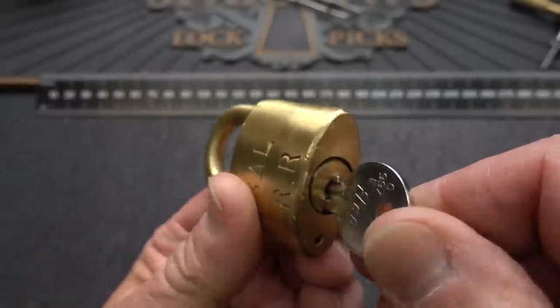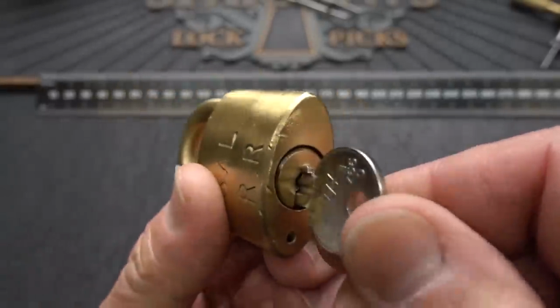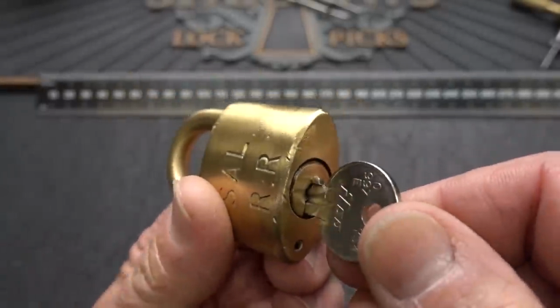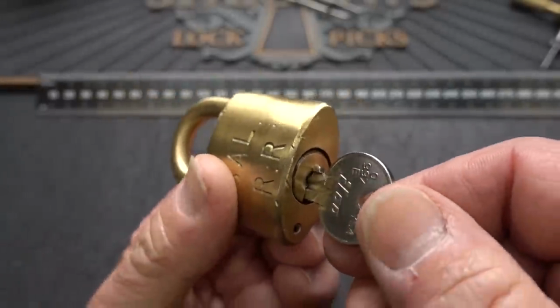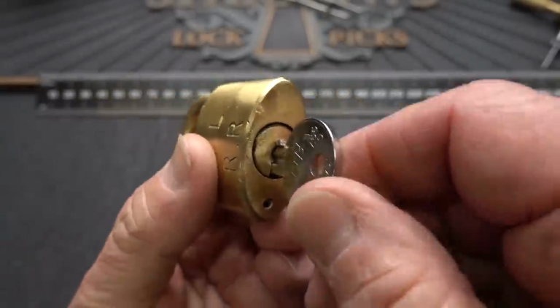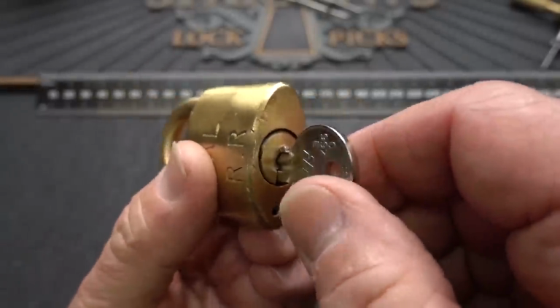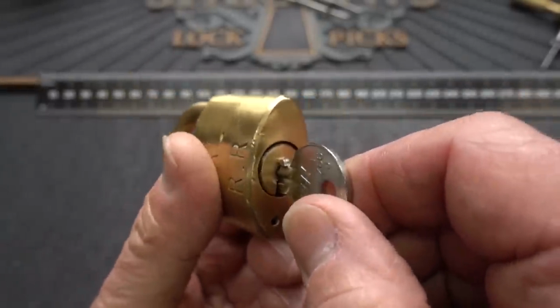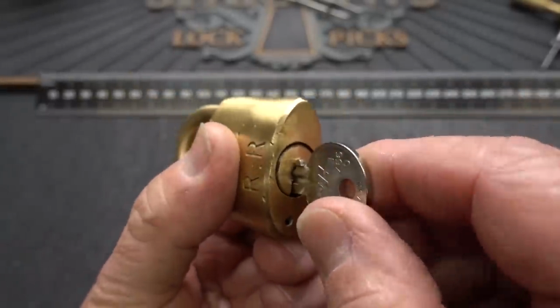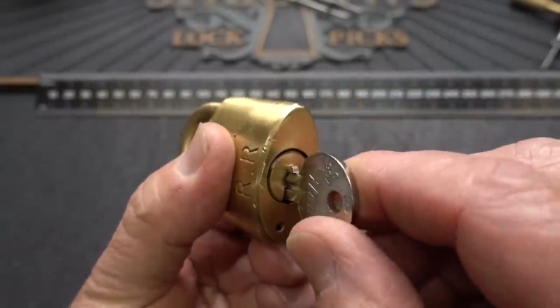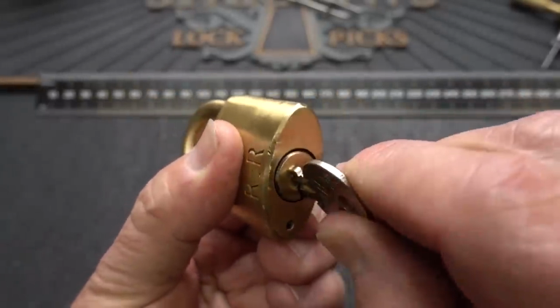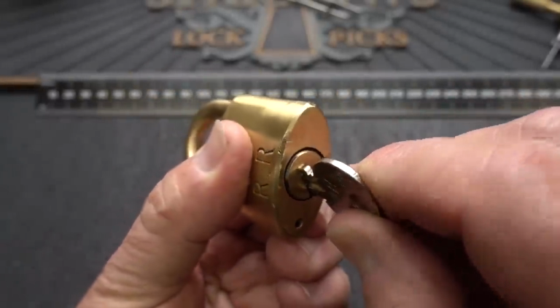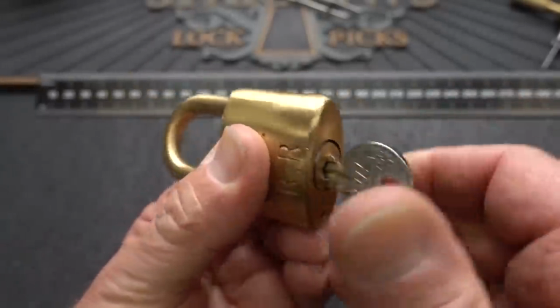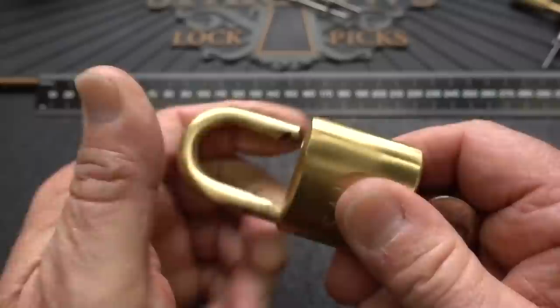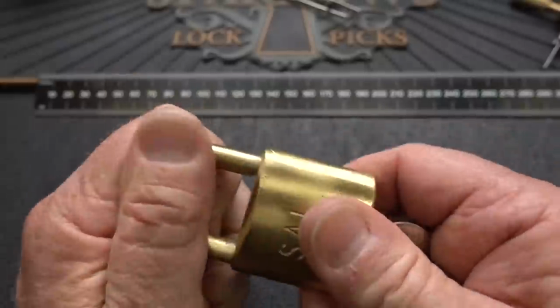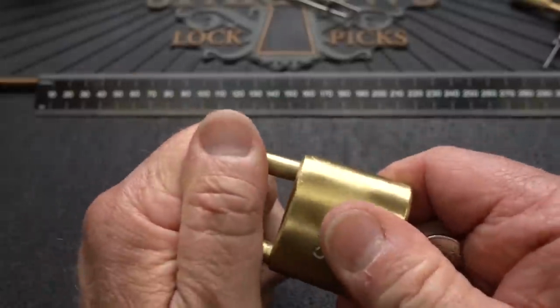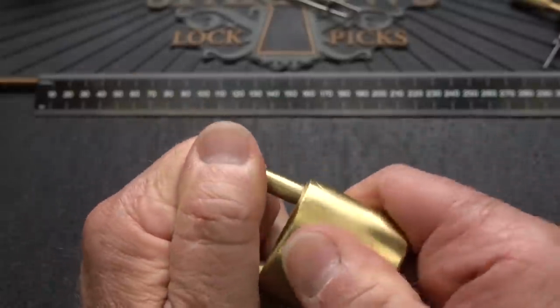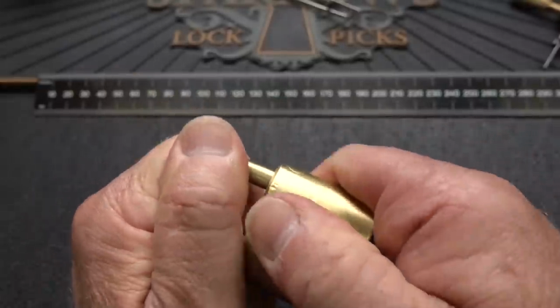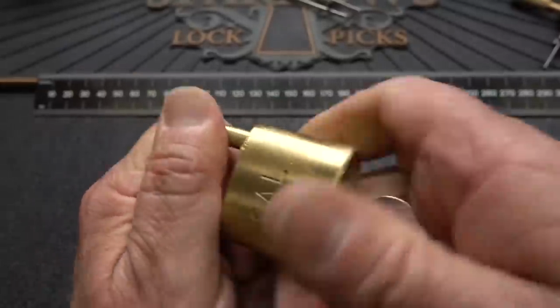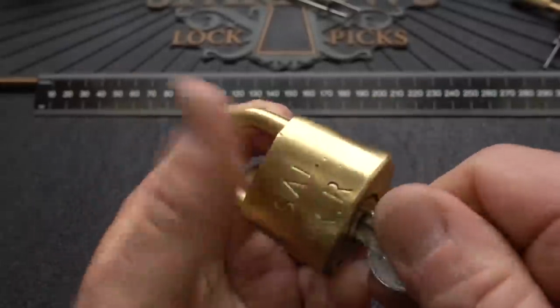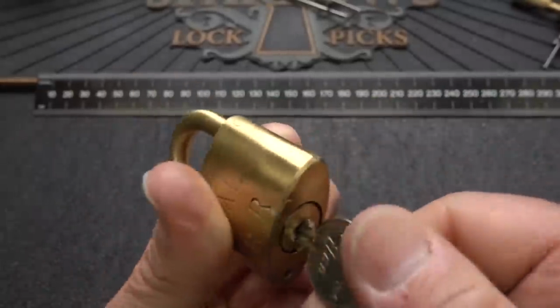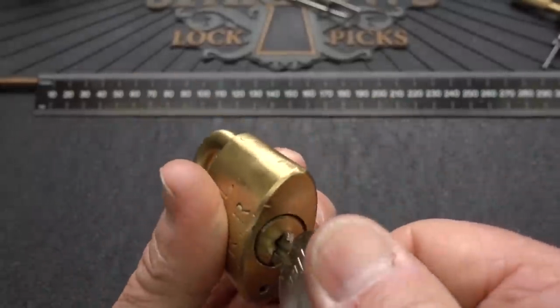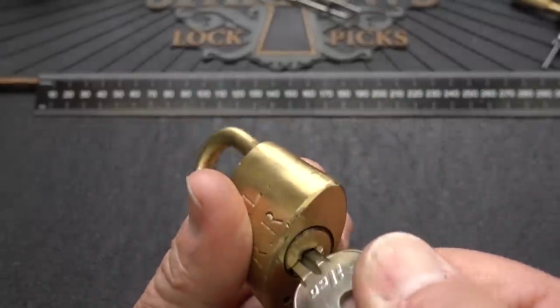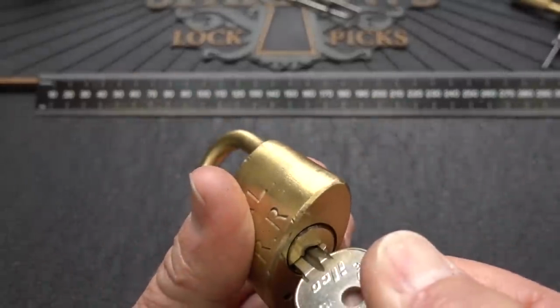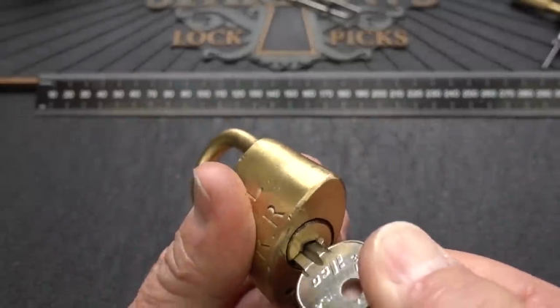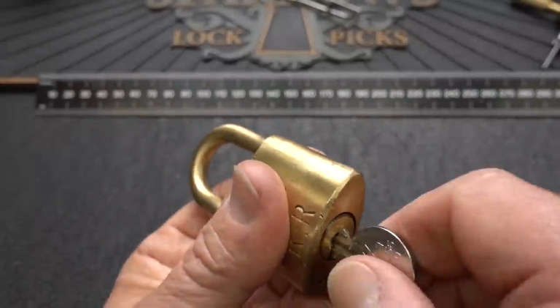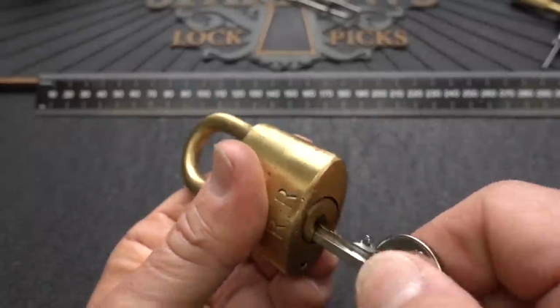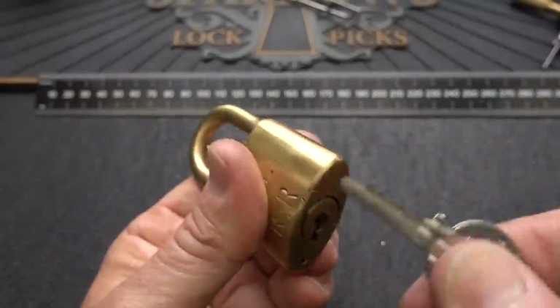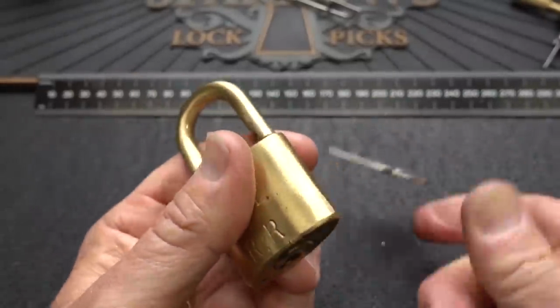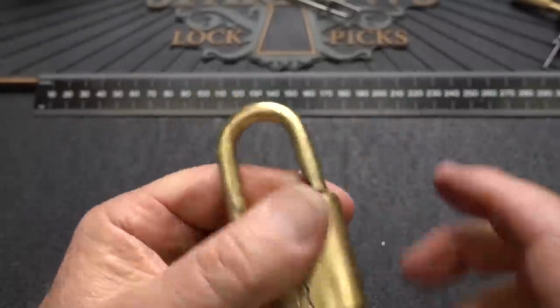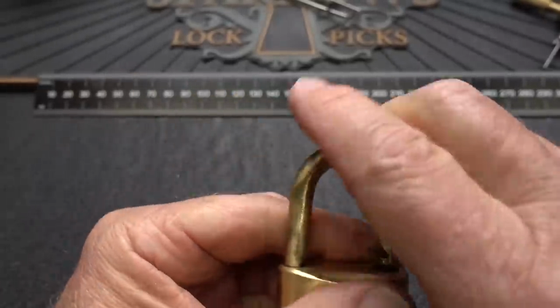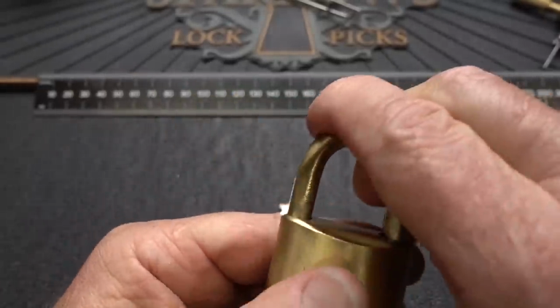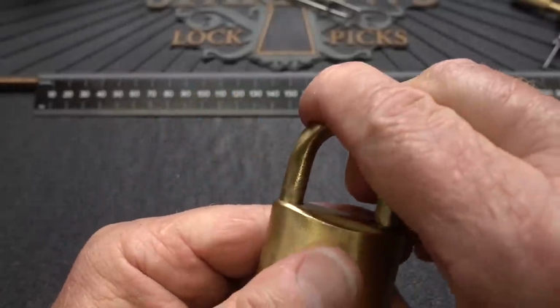Typical of most Wilson Bohannons, it can go counterclockwise — lock that back up — or clockwise. So it does work.